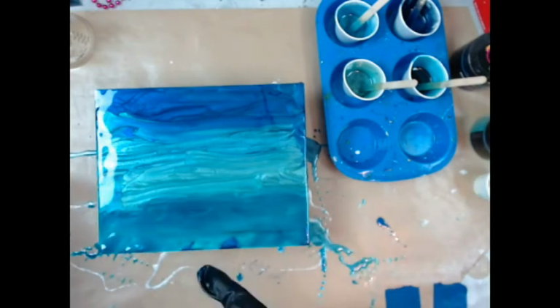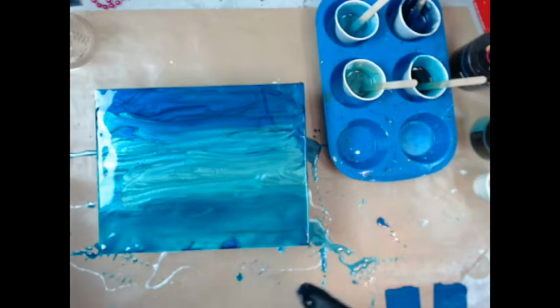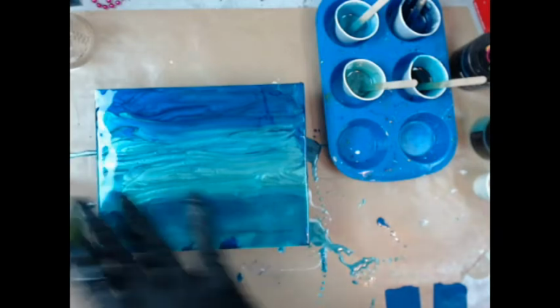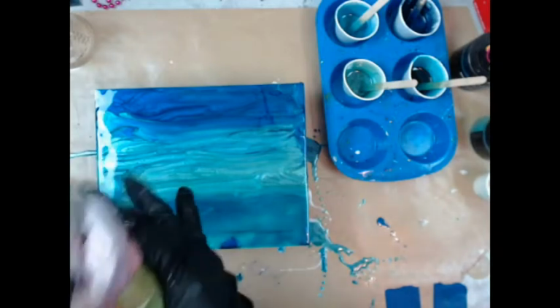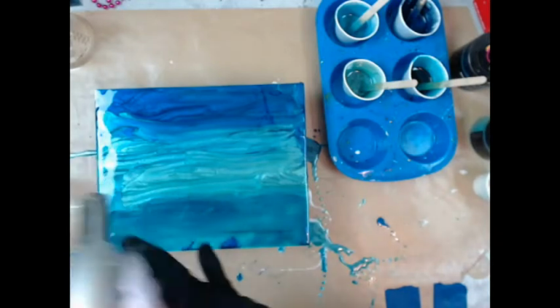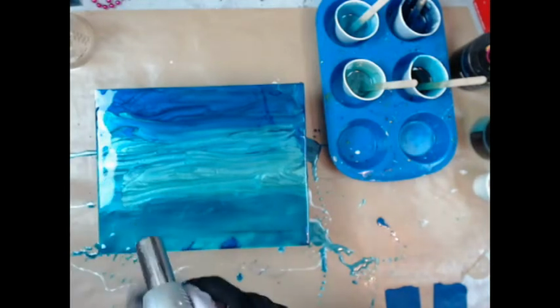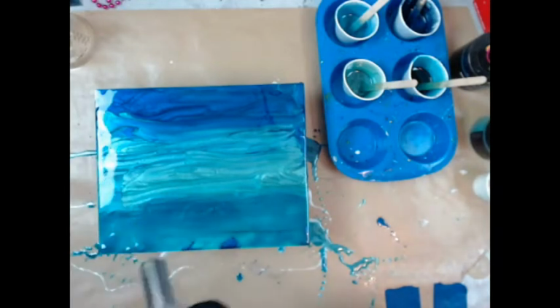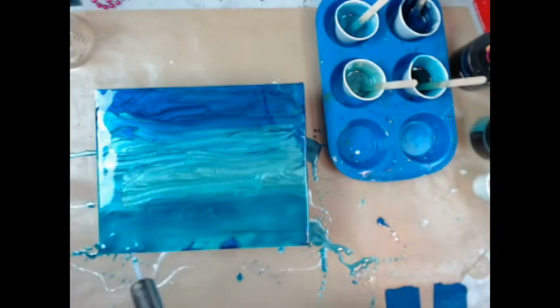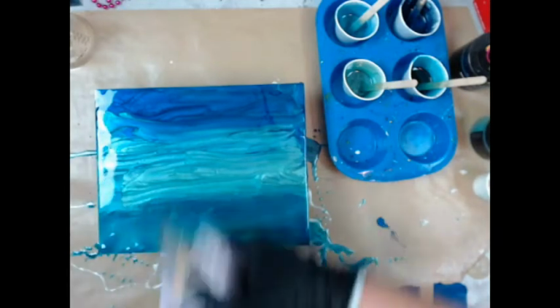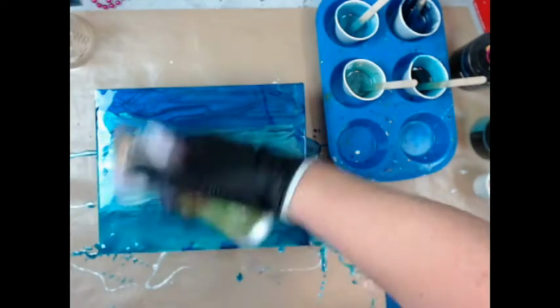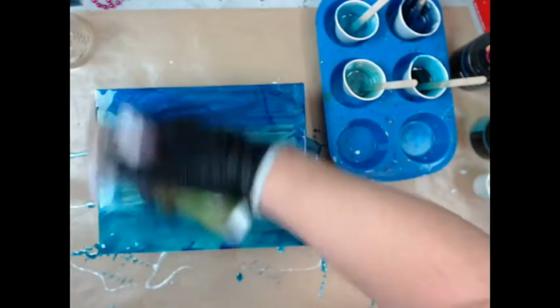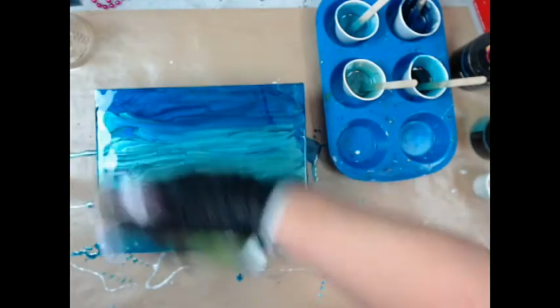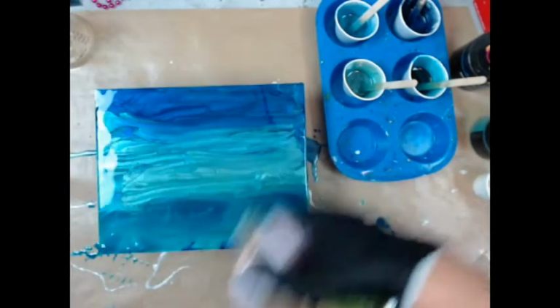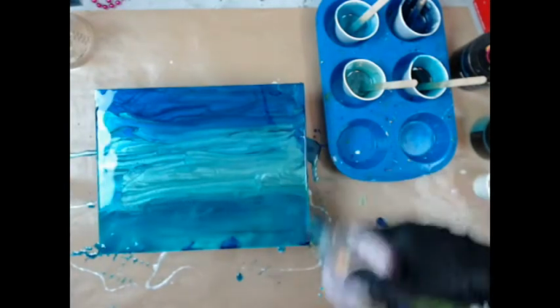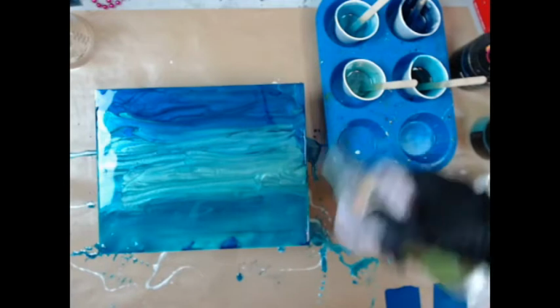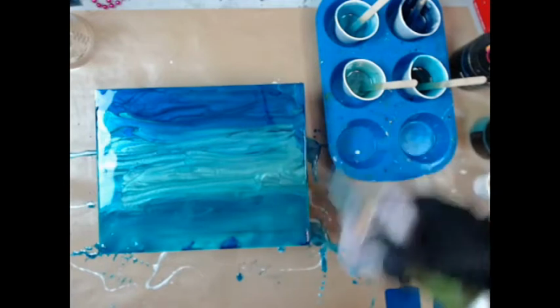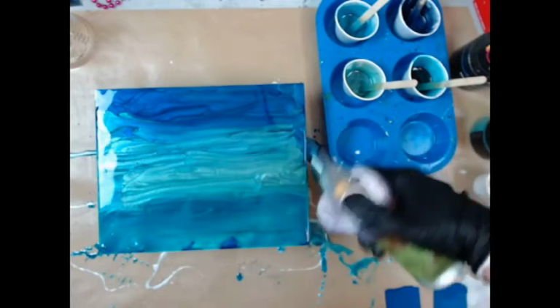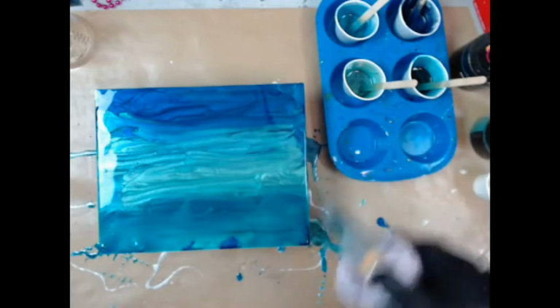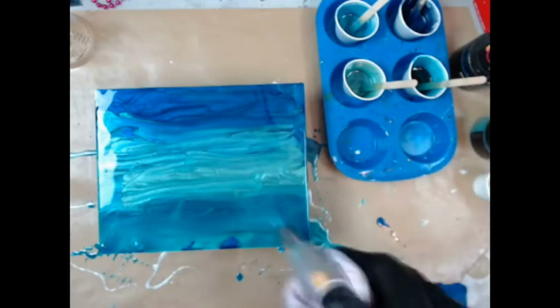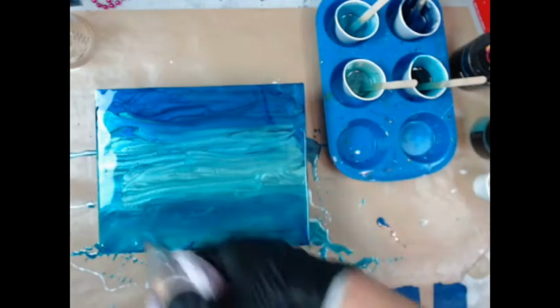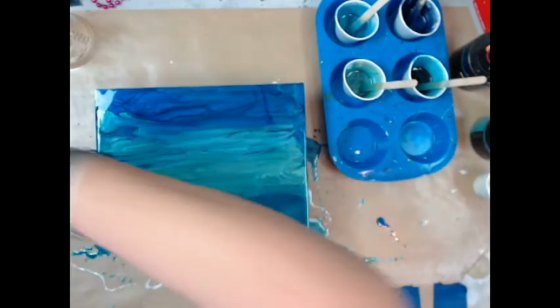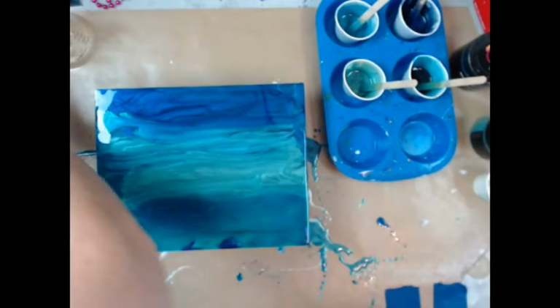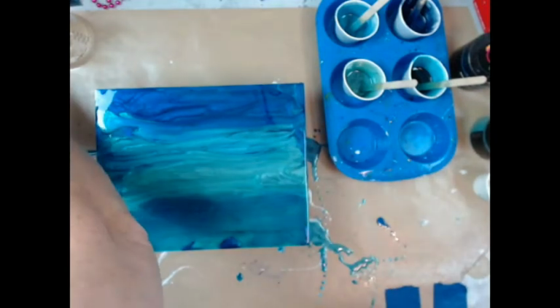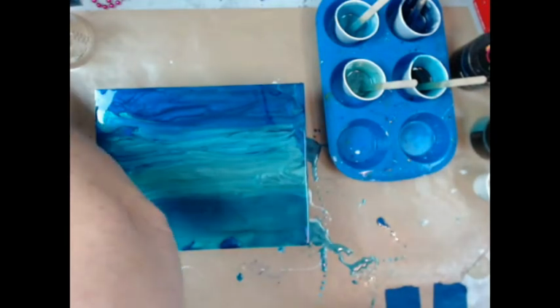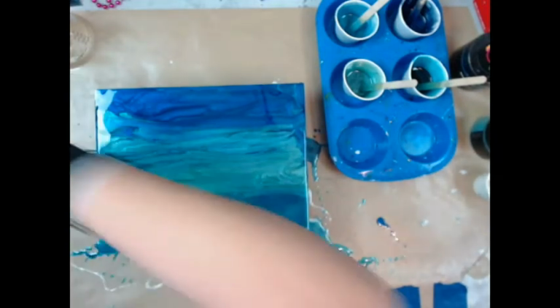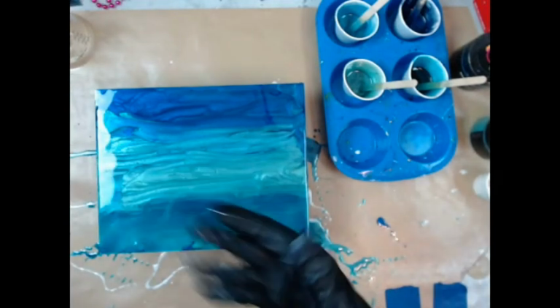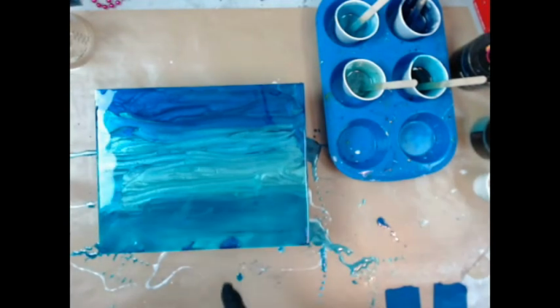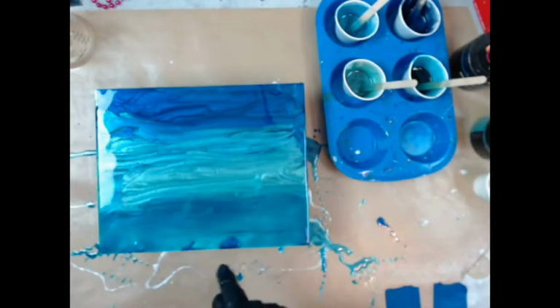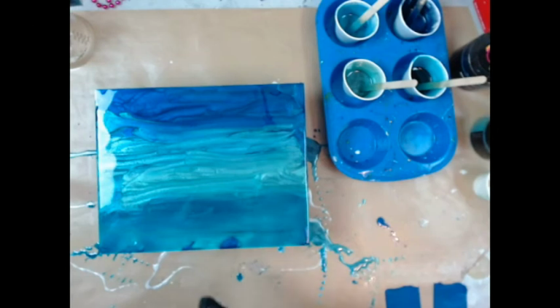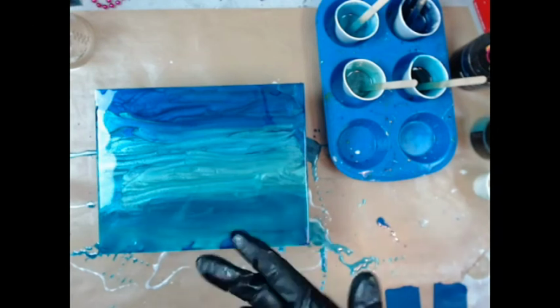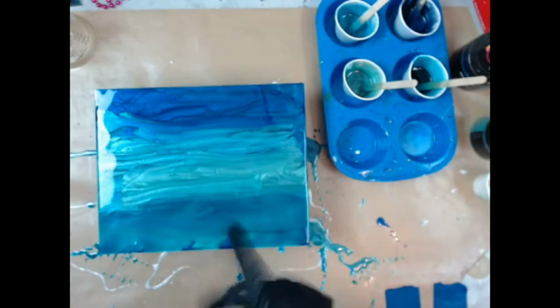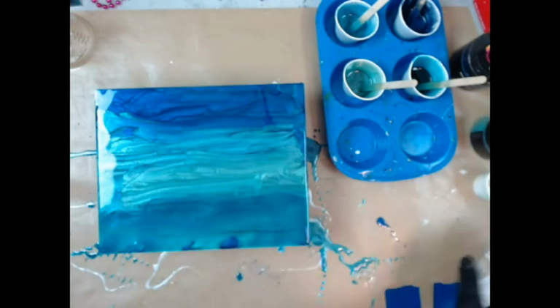I'm going to hit this with the torch just to pop air bubbles. Don't want to do it for too long. You can see the air bubbles pop as soon as you do that. Oh well, that one'll stay there.